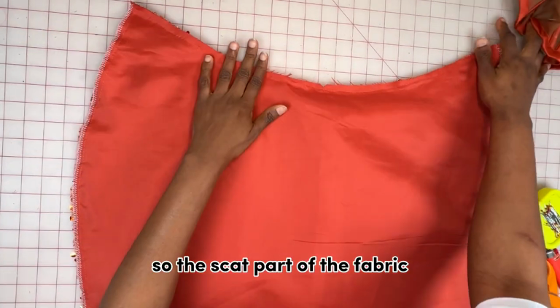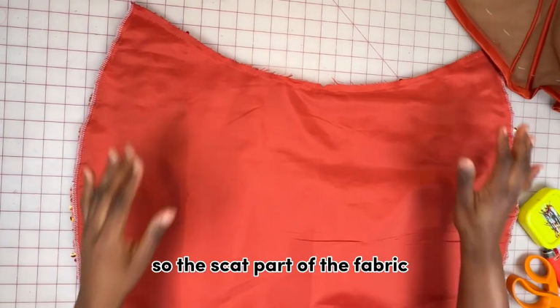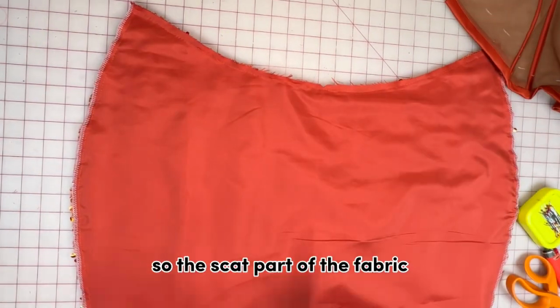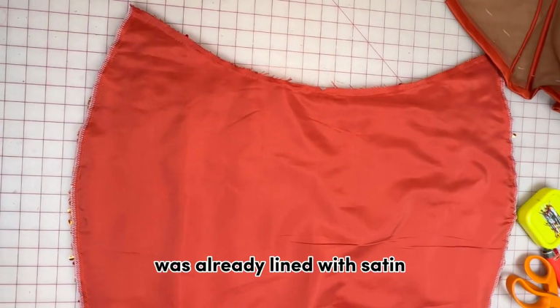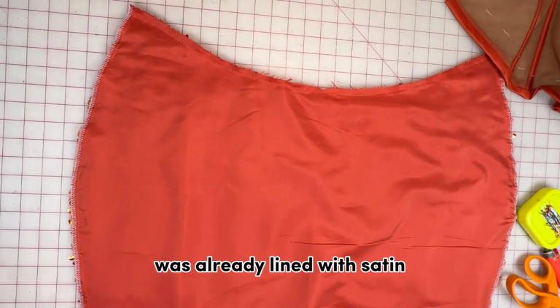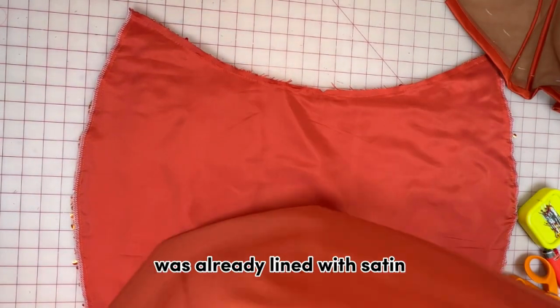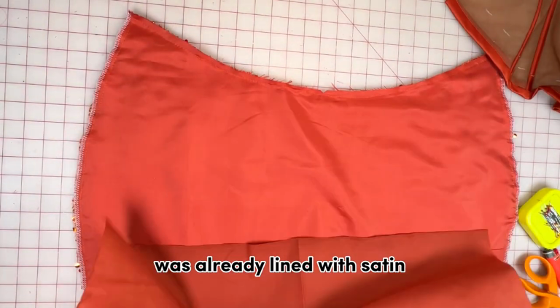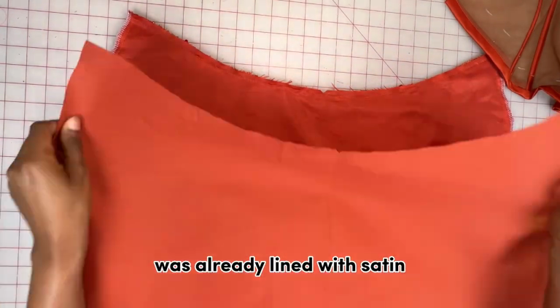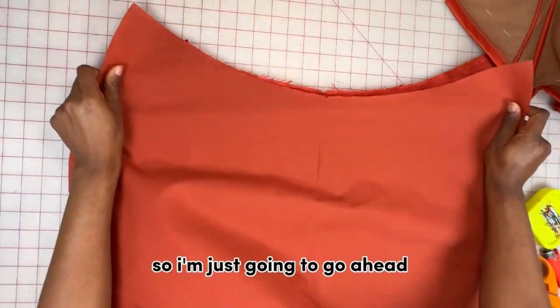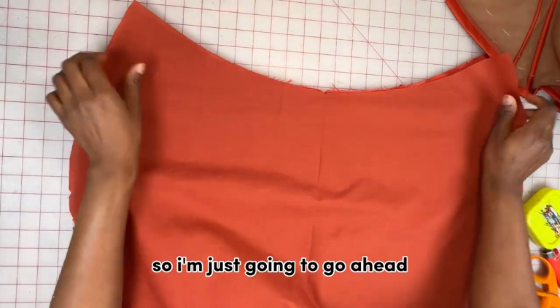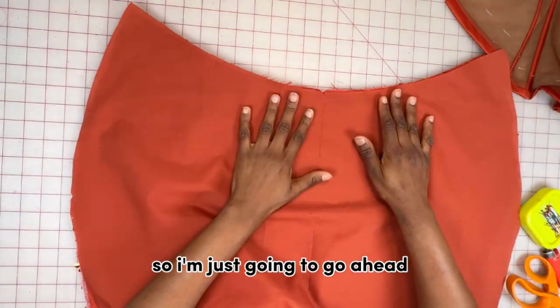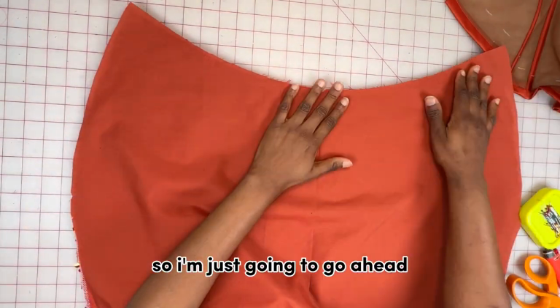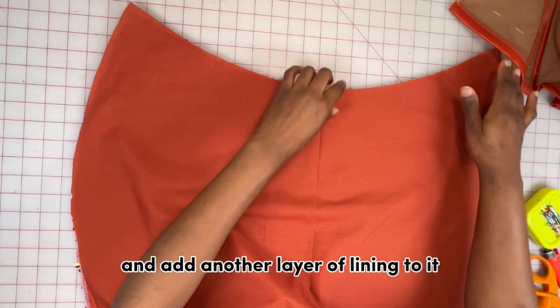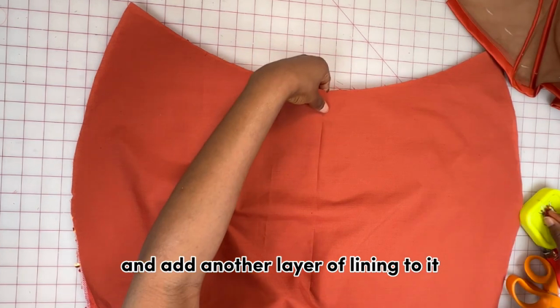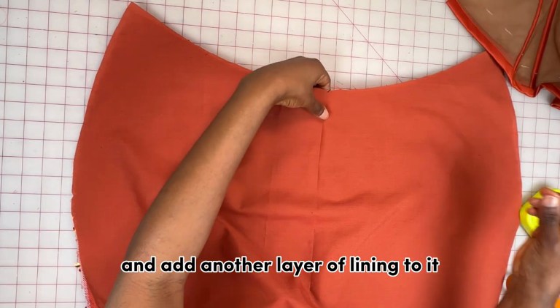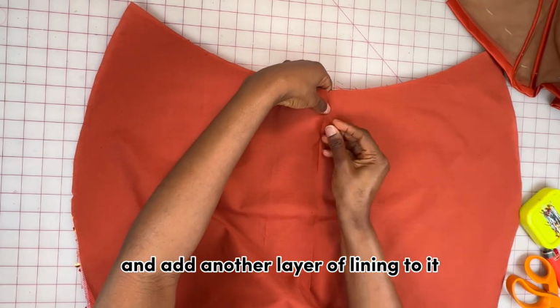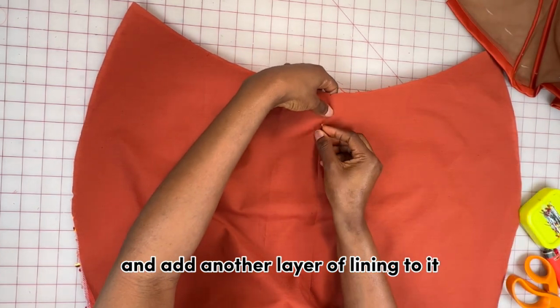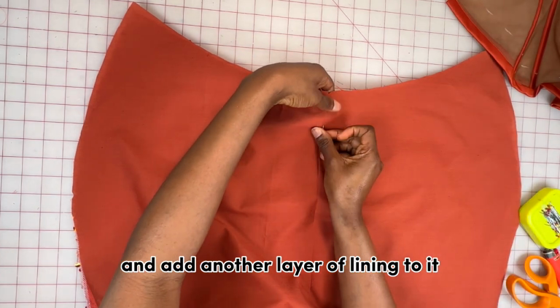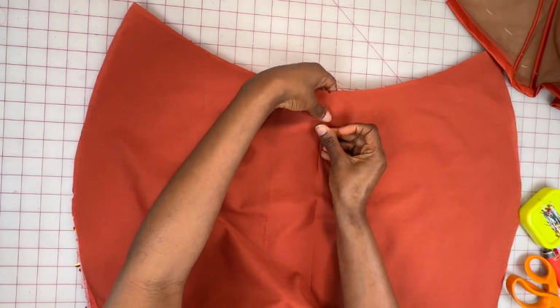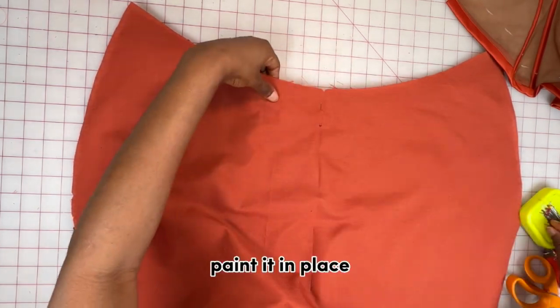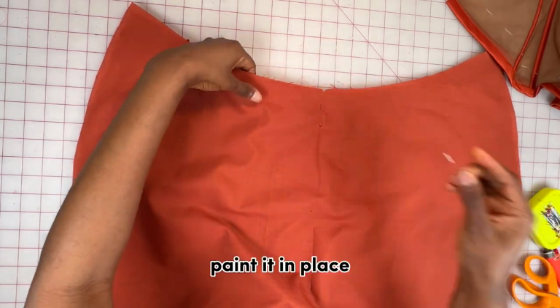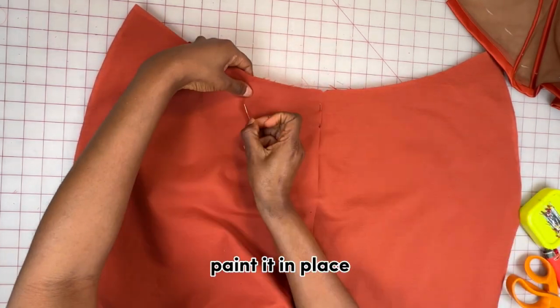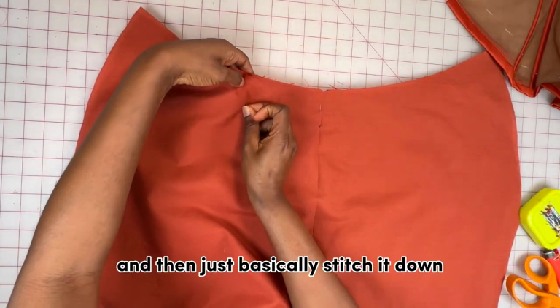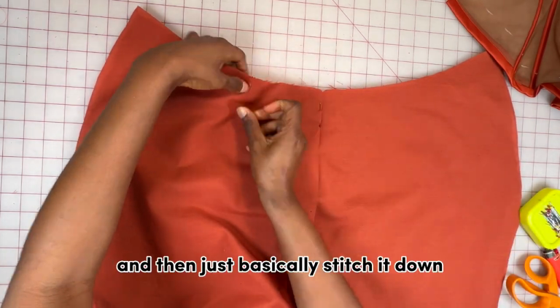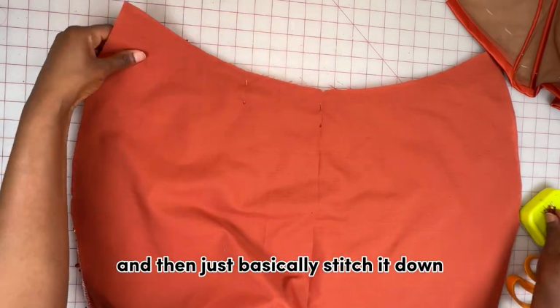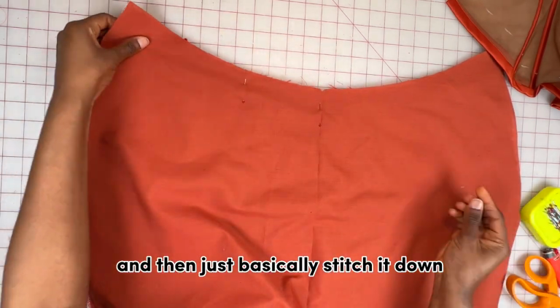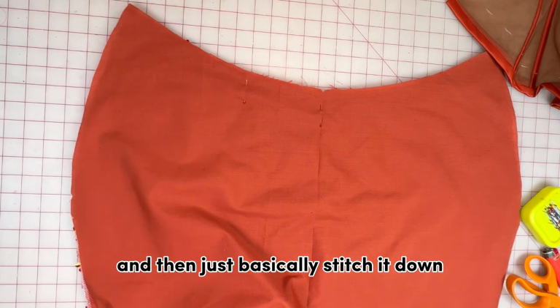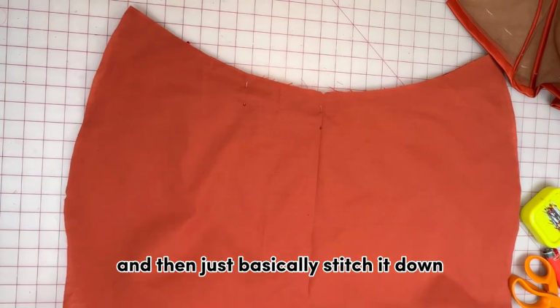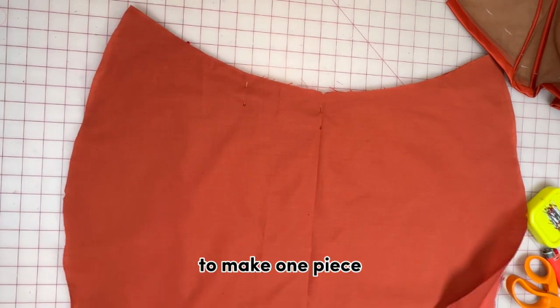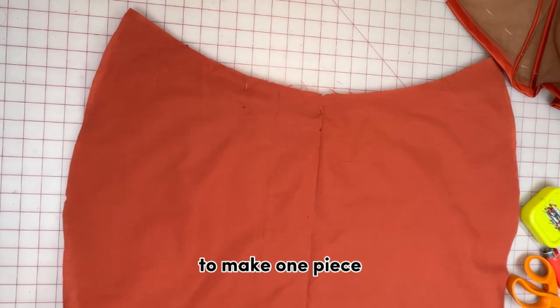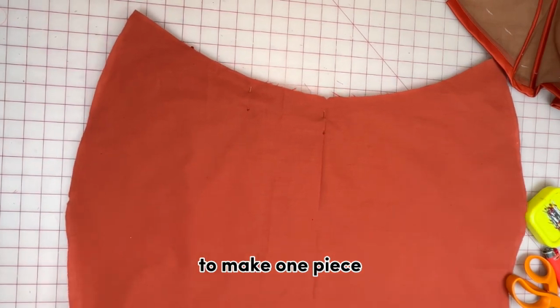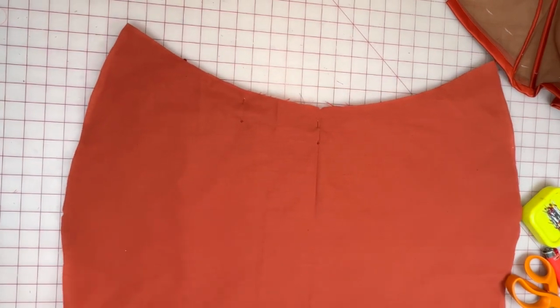The skirt part of the fabric was already lined with satin, so I'm going to add another layer of lining, pin it in place, and stitch it down to make one piece.